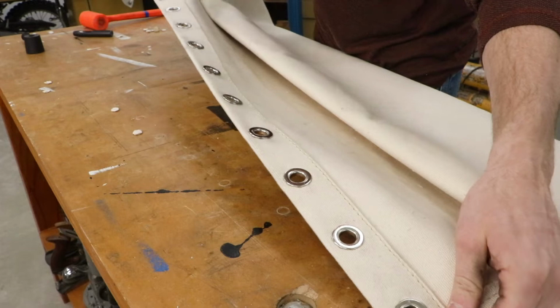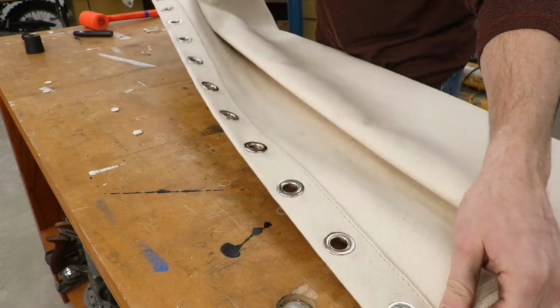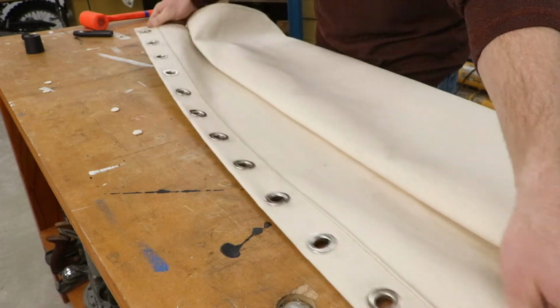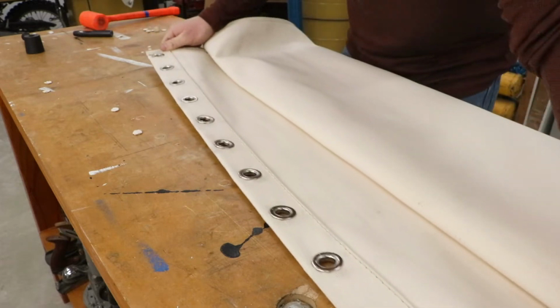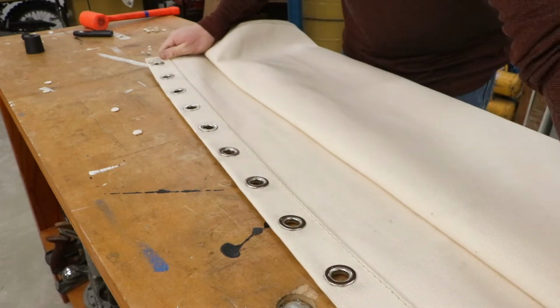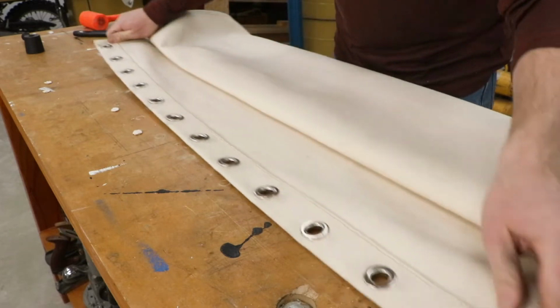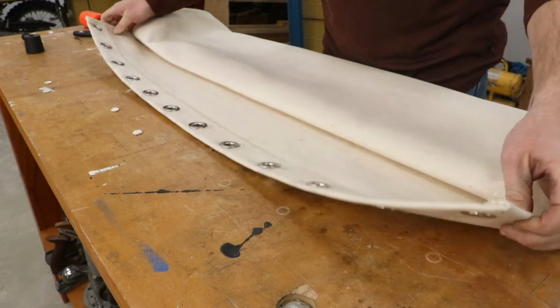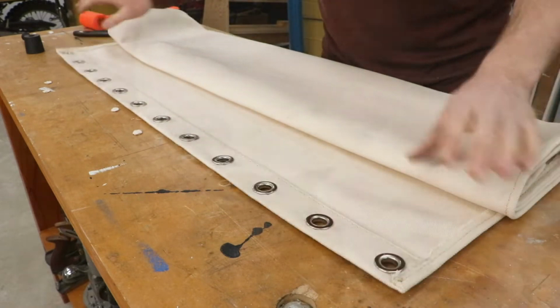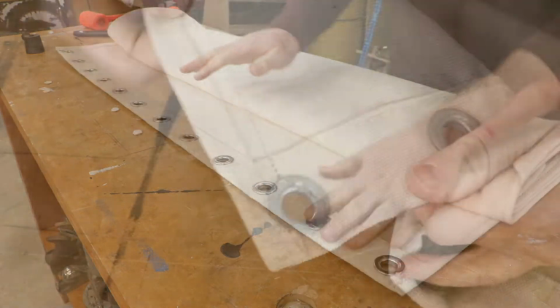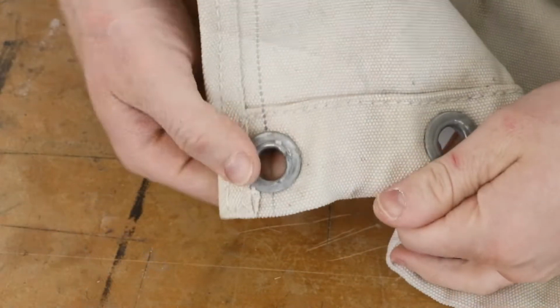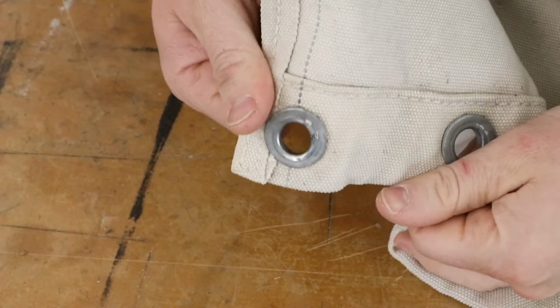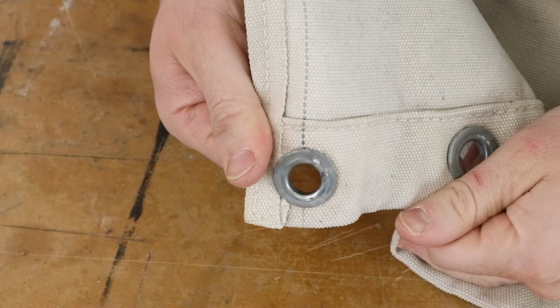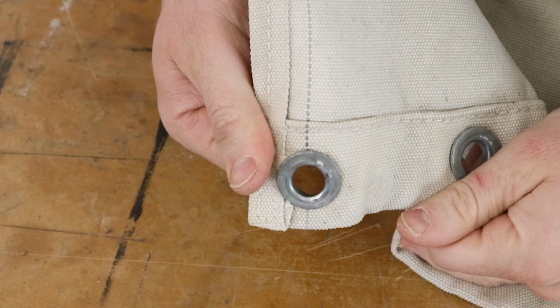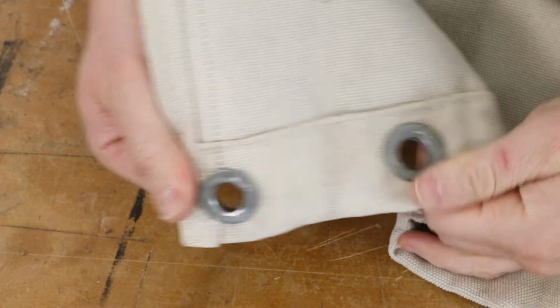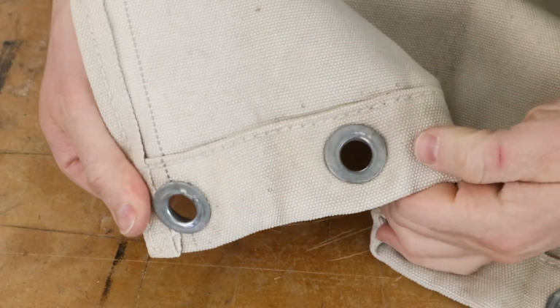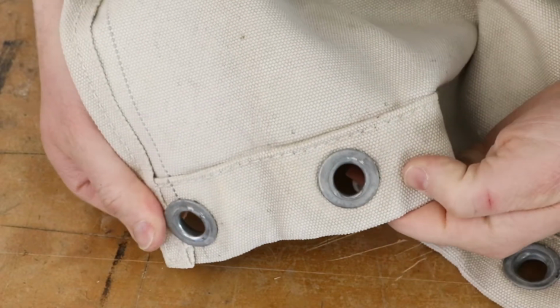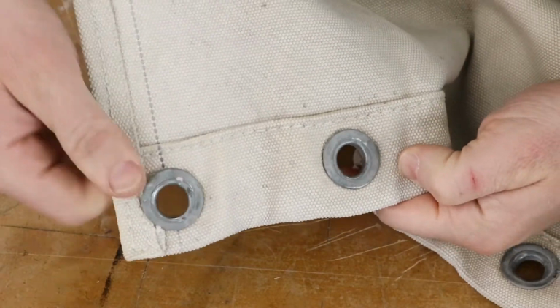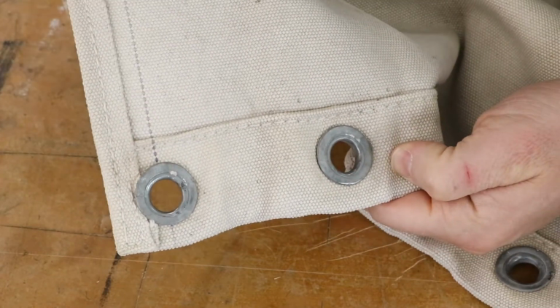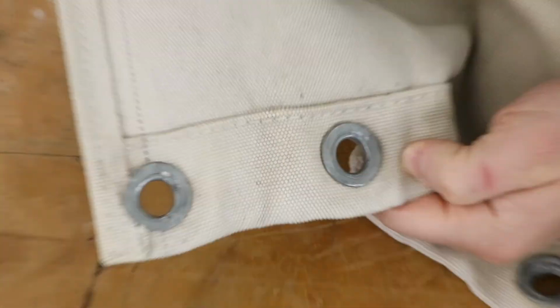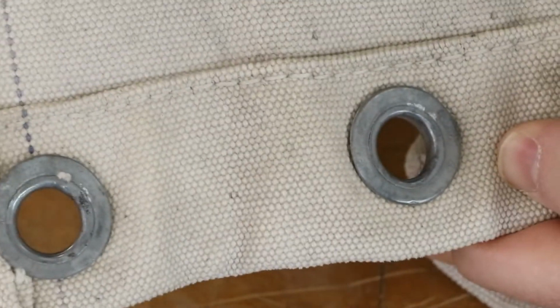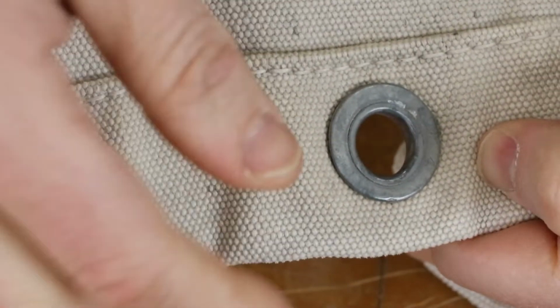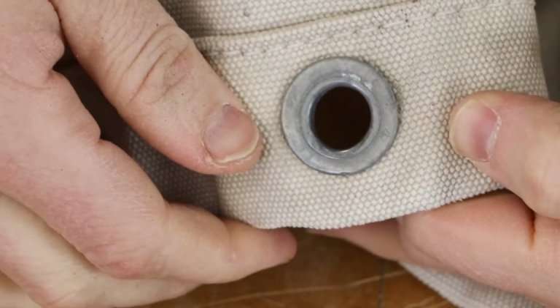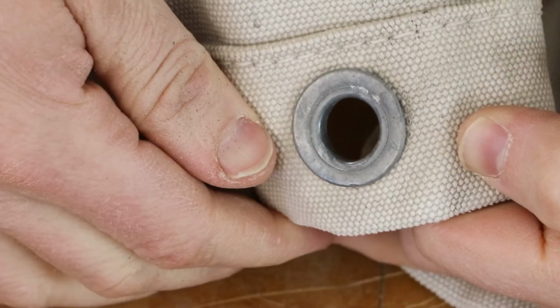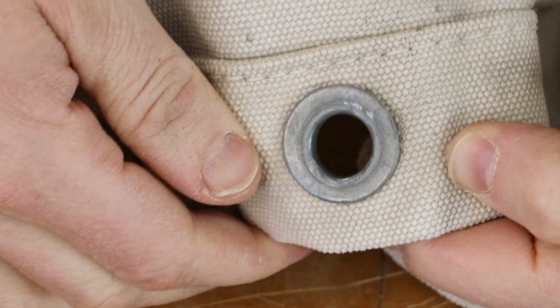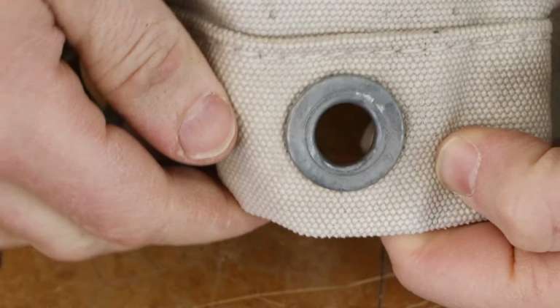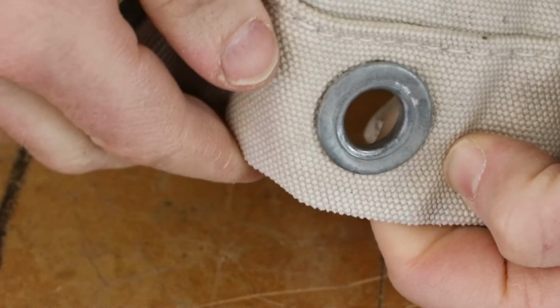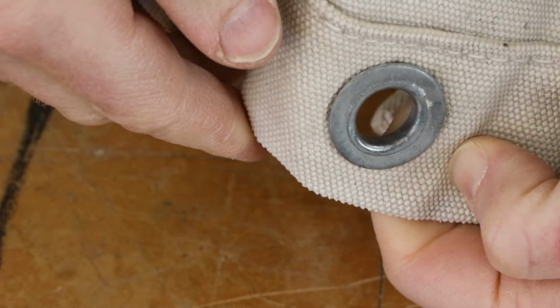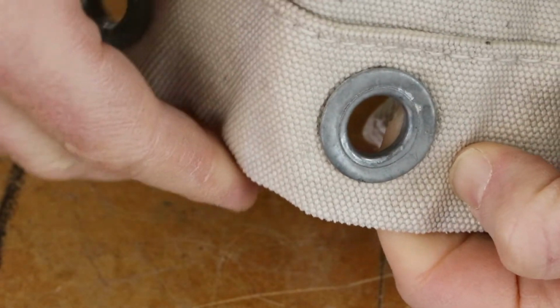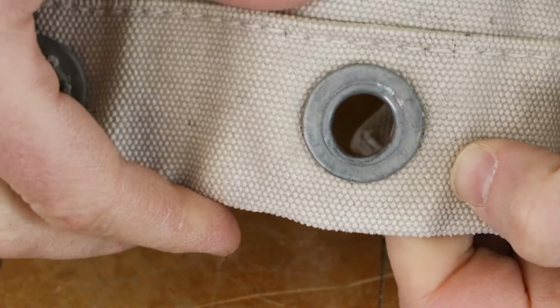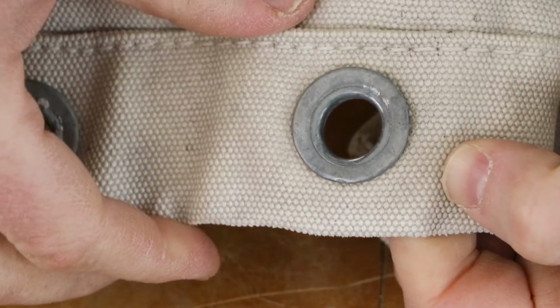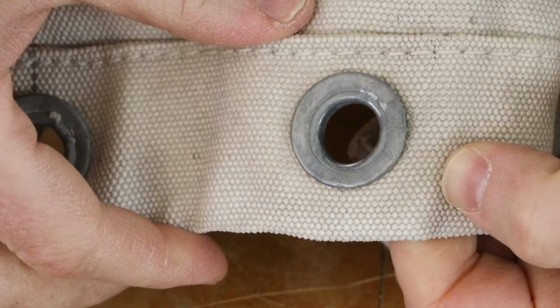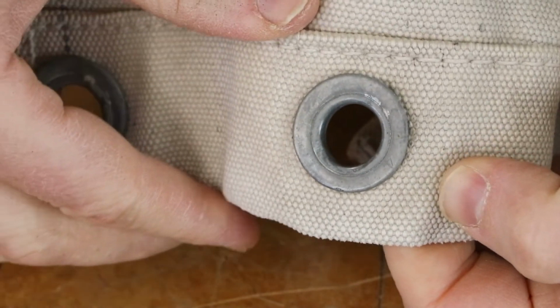I'm going to go over how I put the grommets on the hammock. The grommets on the navy hammock are number 4 spurred grommets made out of what I think is grade 80 alloy steel, but I have seen others with brass grommets.